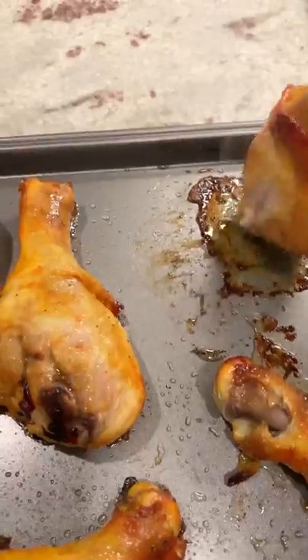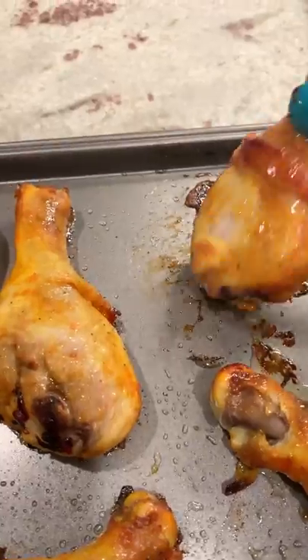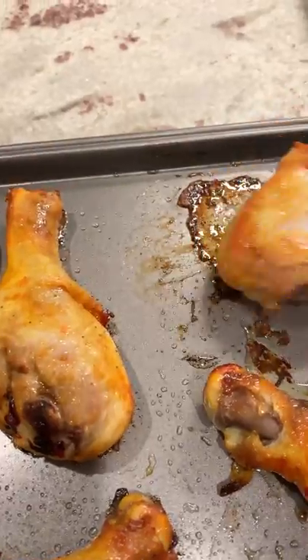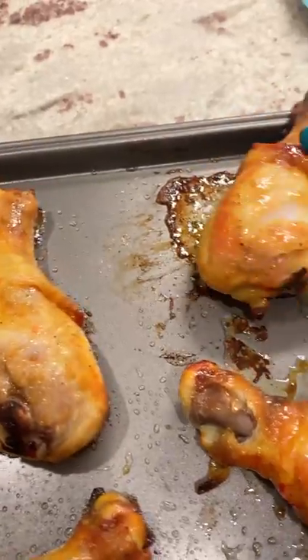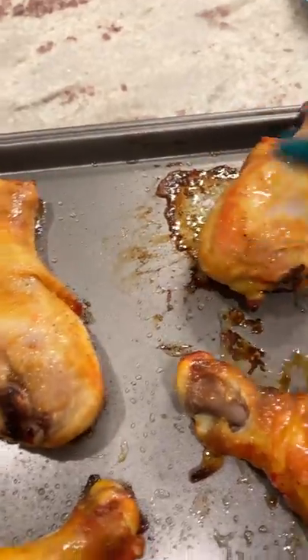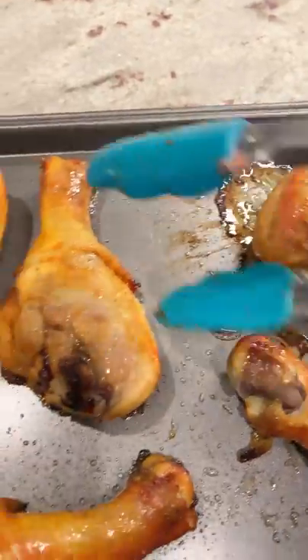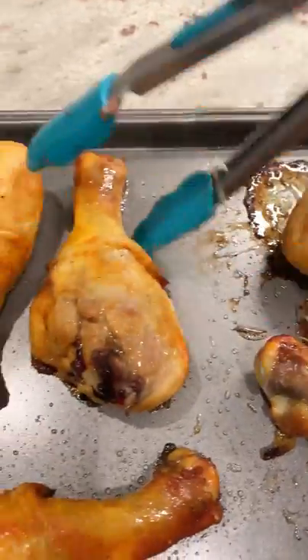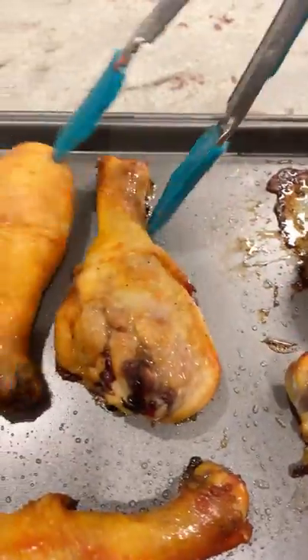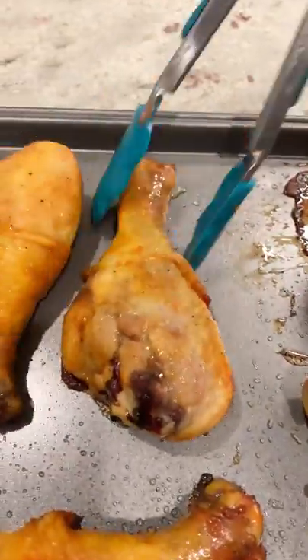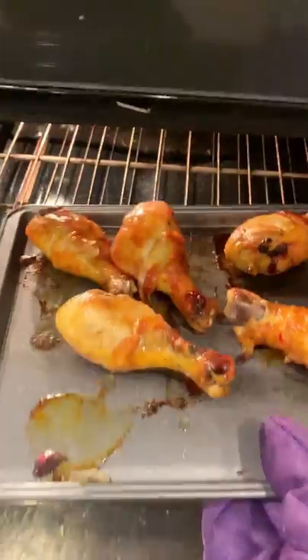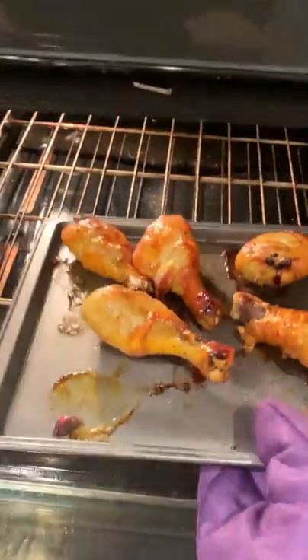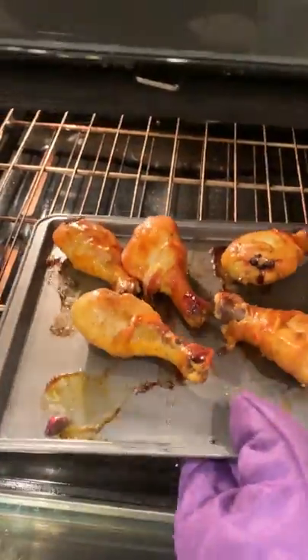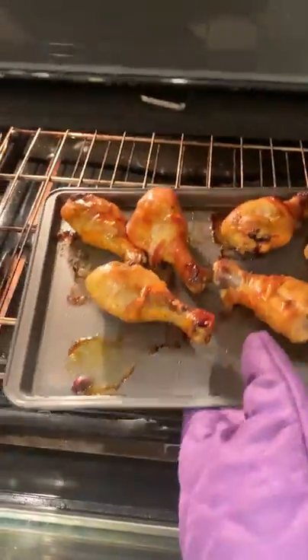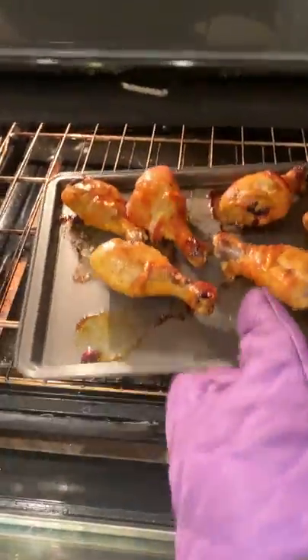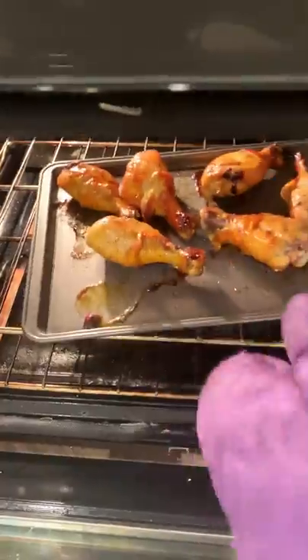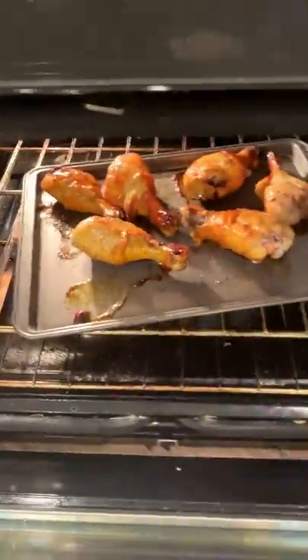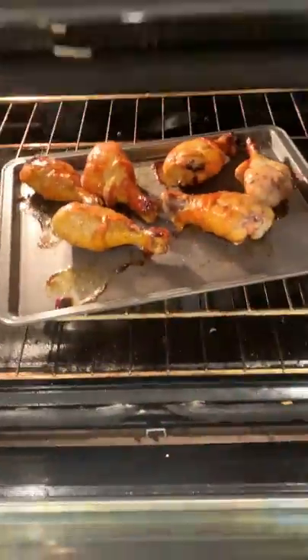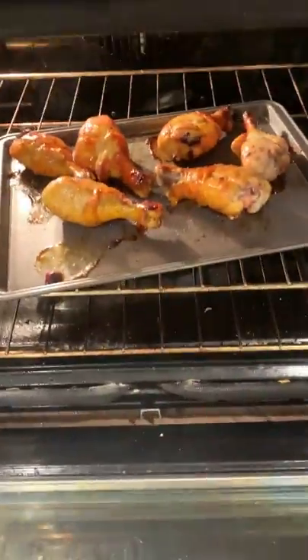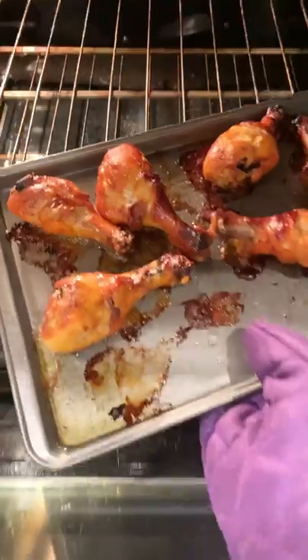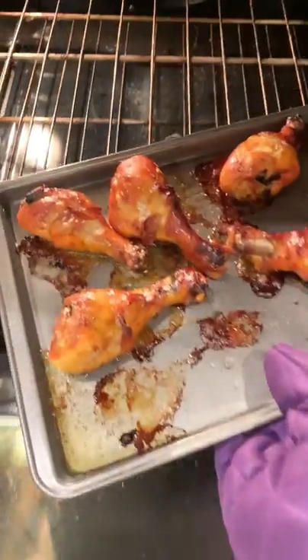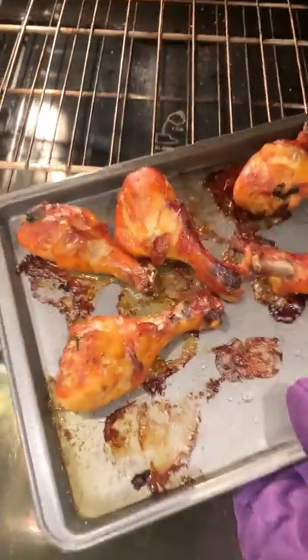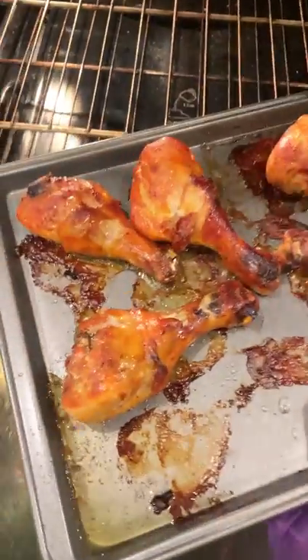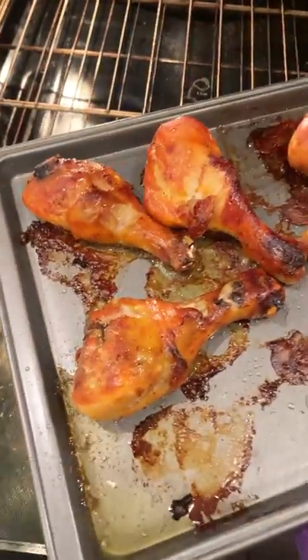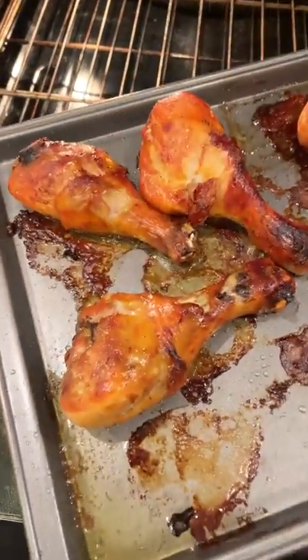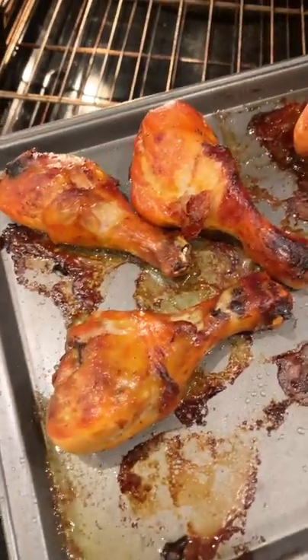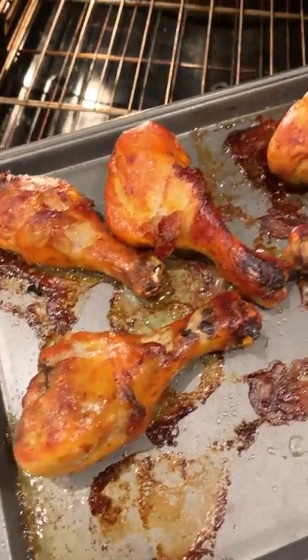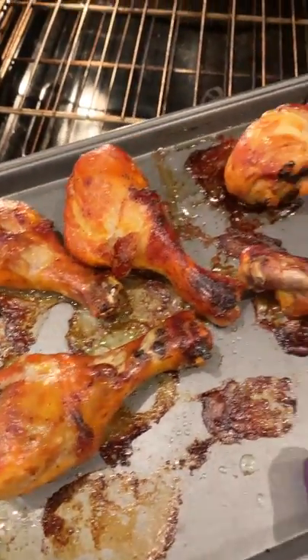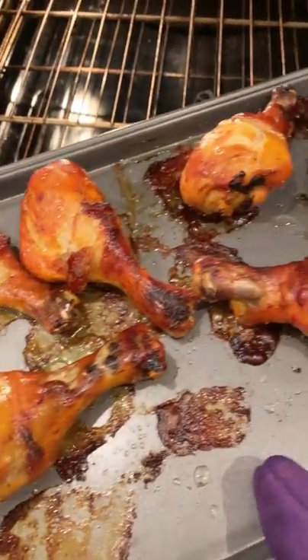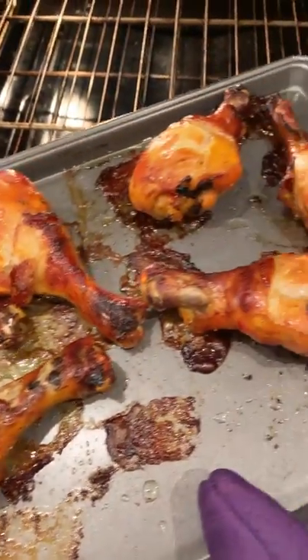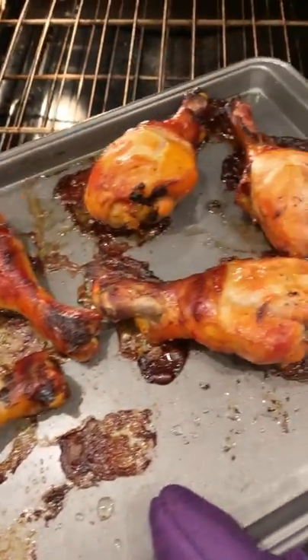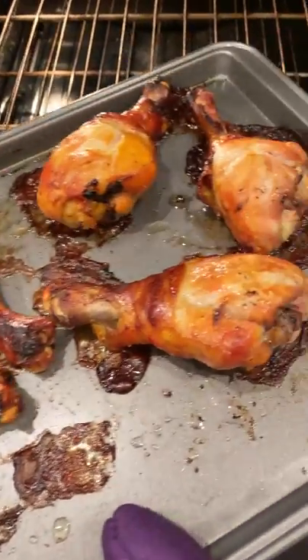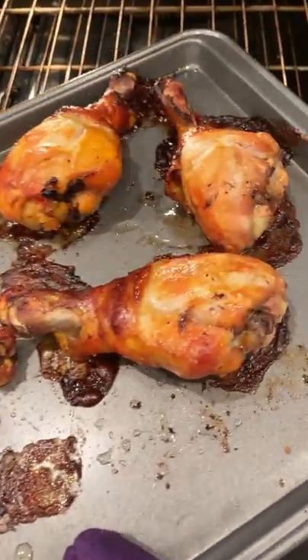After 25 minutes, take them out and give them a flip, then put them back in for another 25 minutes. Now, if you want to broil them, broil them — that's totally up to you, but for me, they're perfect as they are.